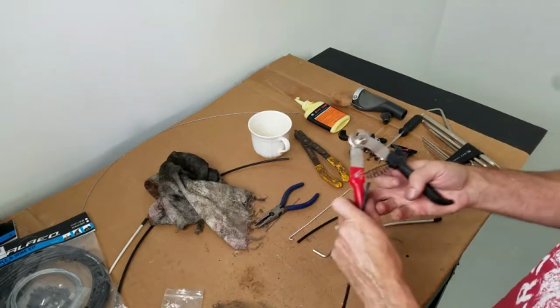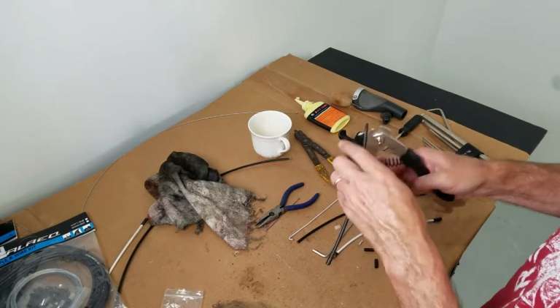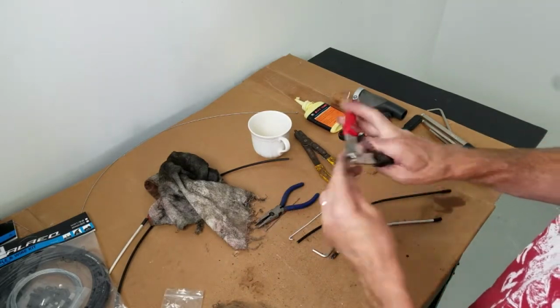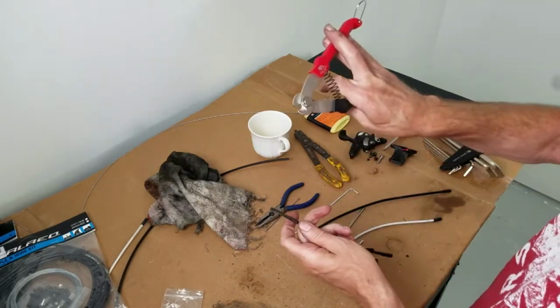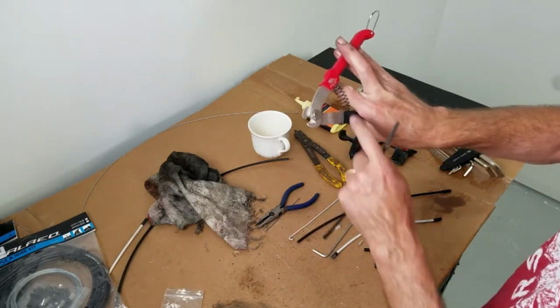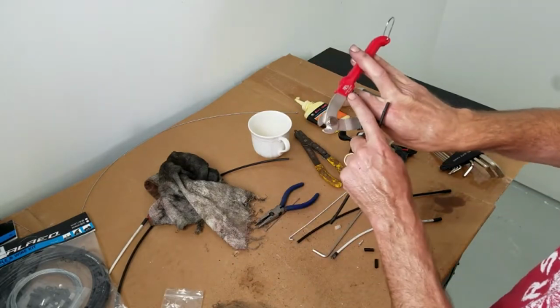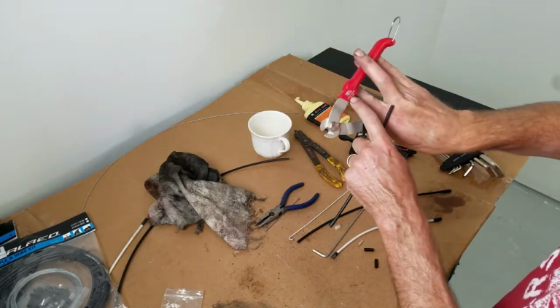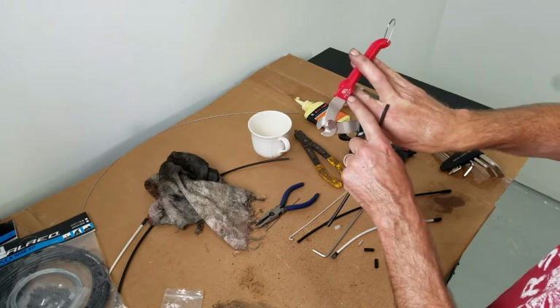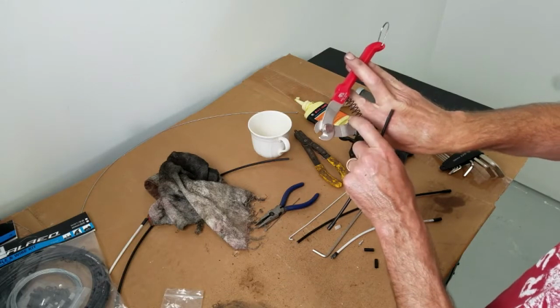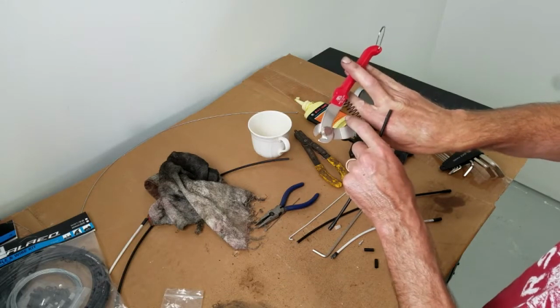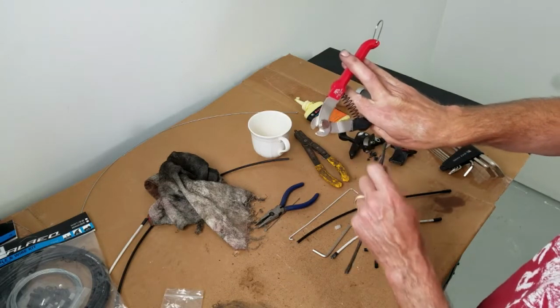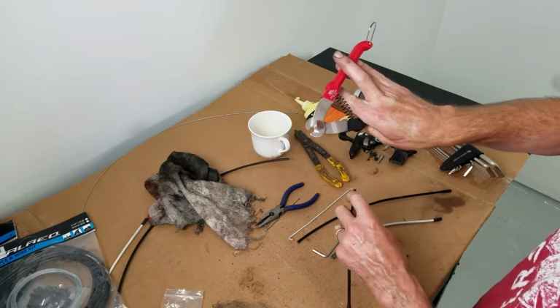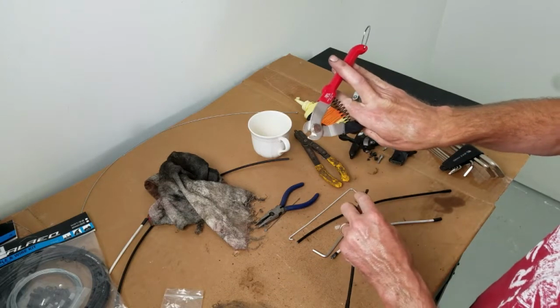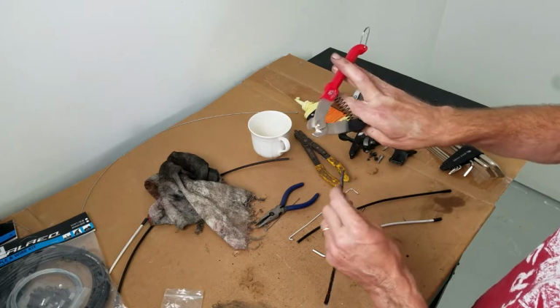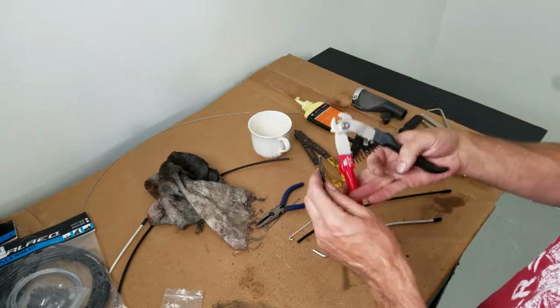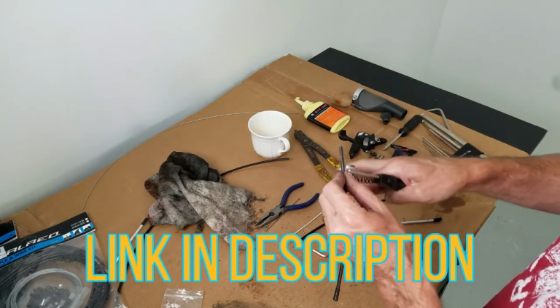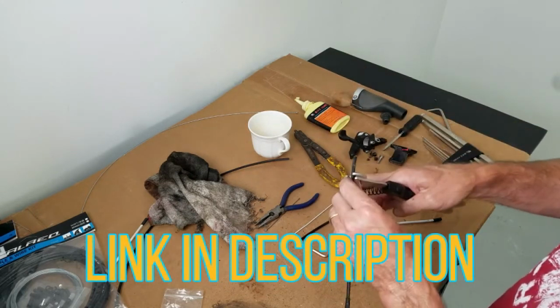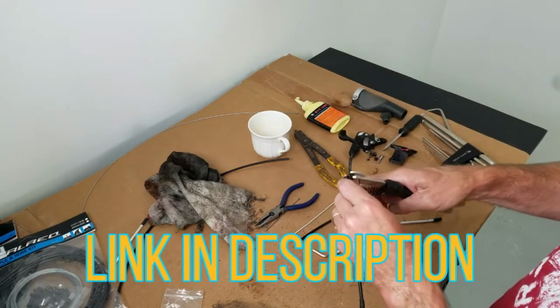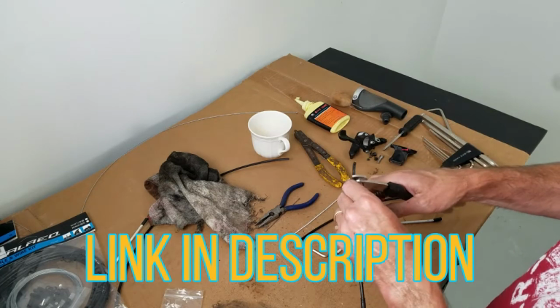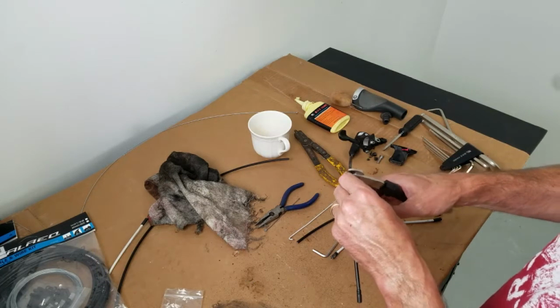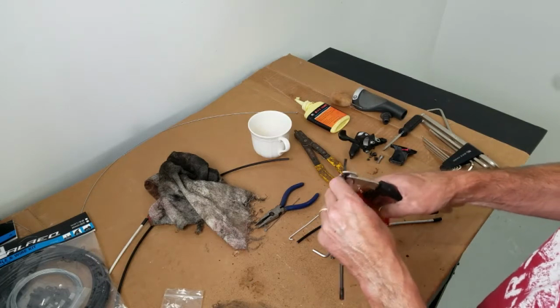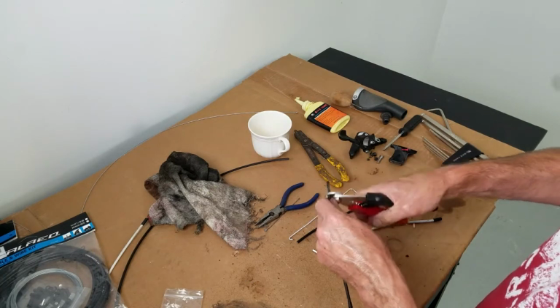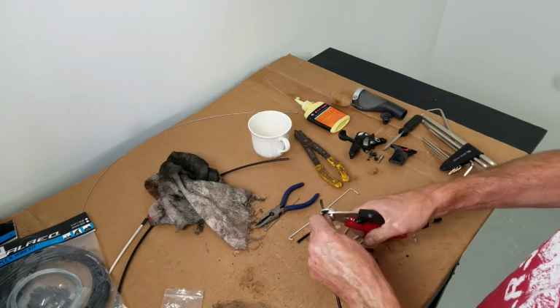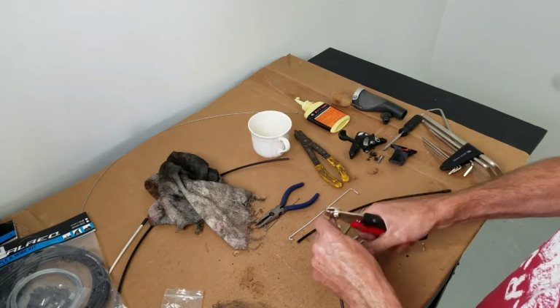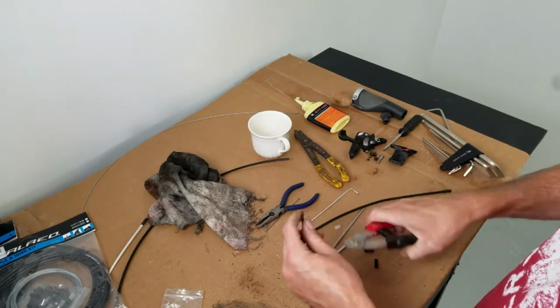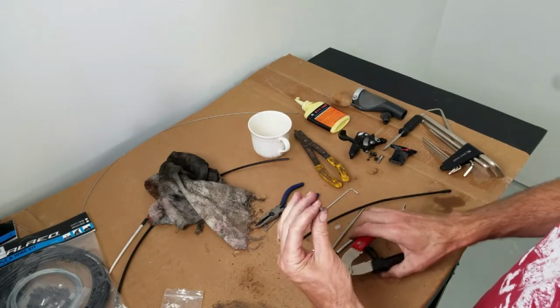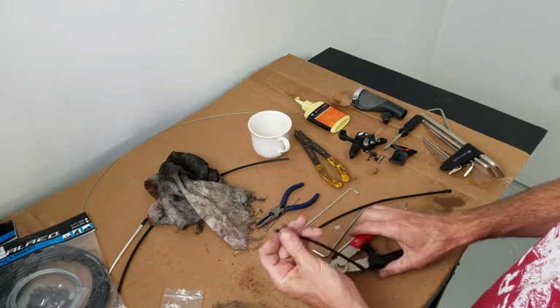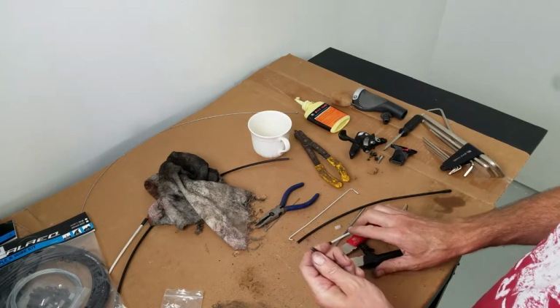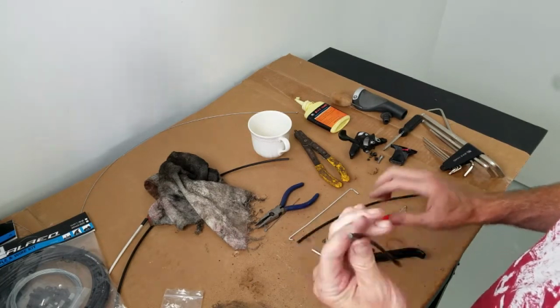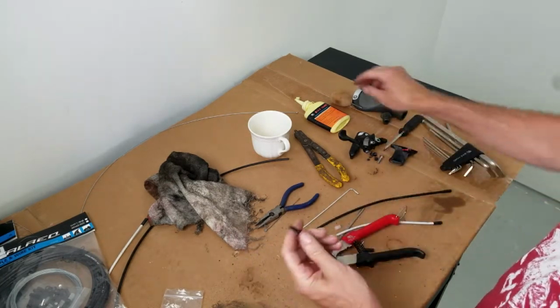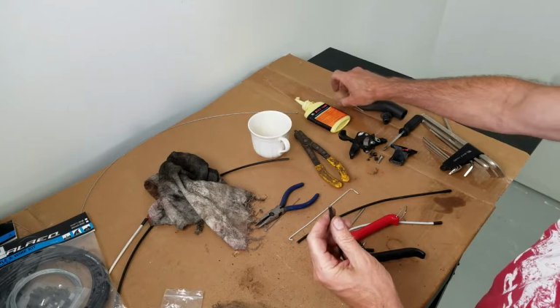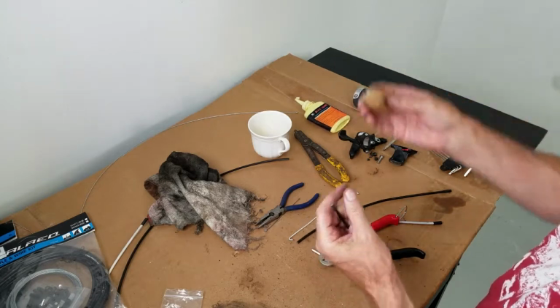Get yourself some cable cutters. These are the Bikehand YC-767. I have a link — relatively inexpensive. Look at this — pops it right off. Creates a little tool.